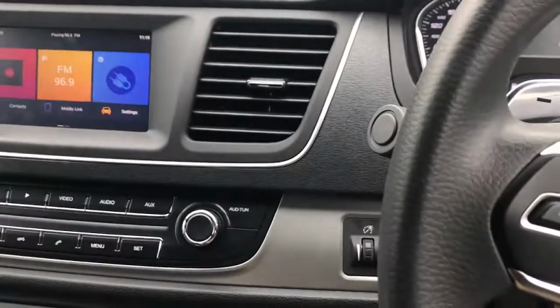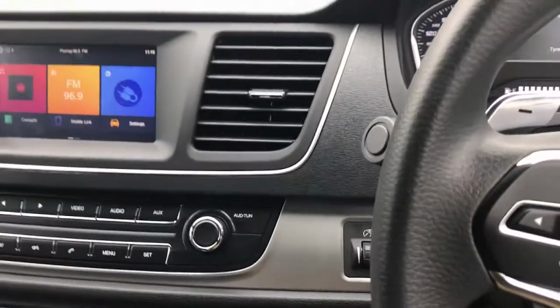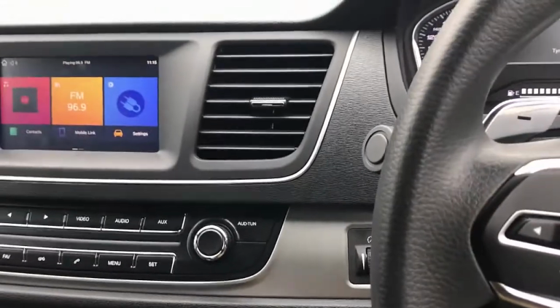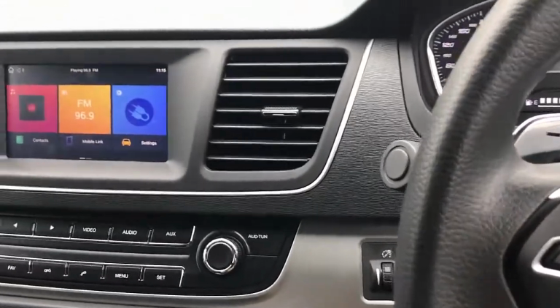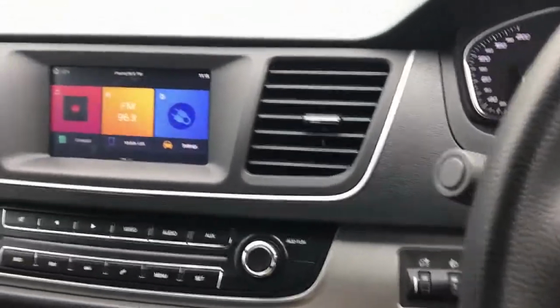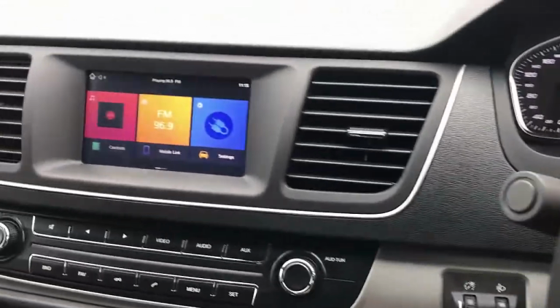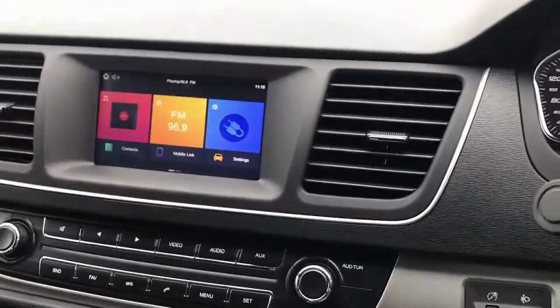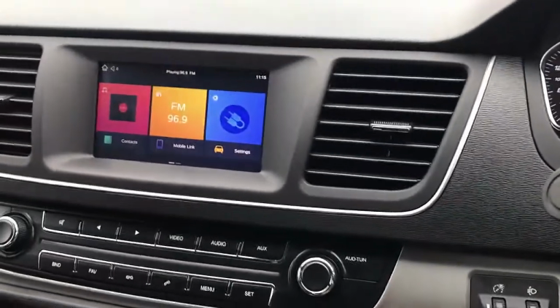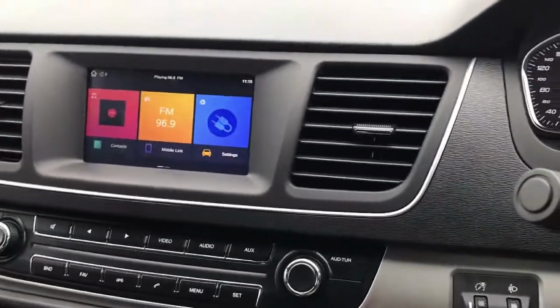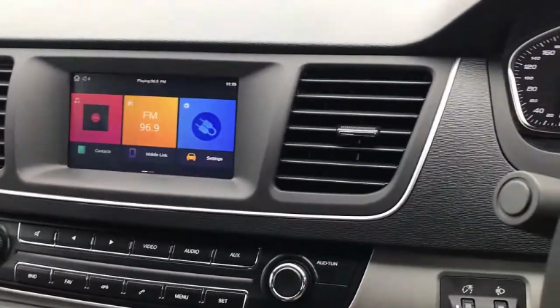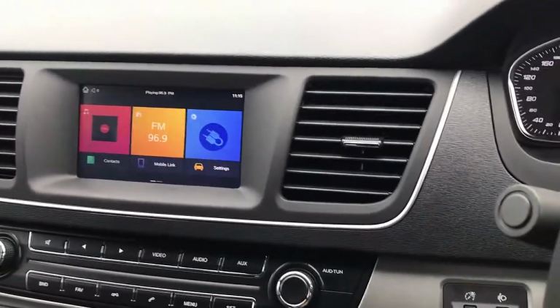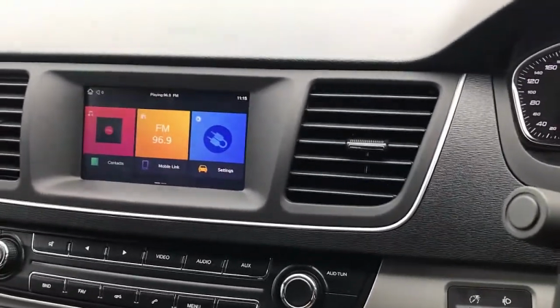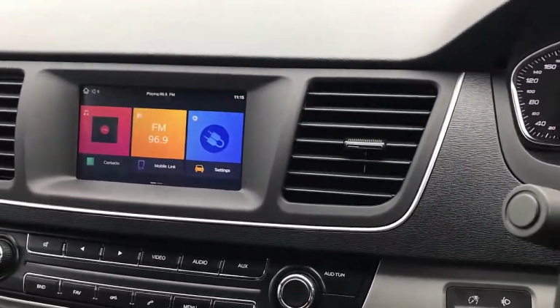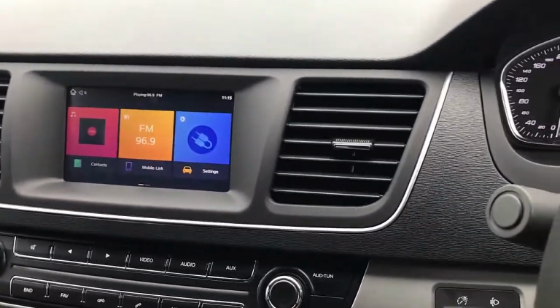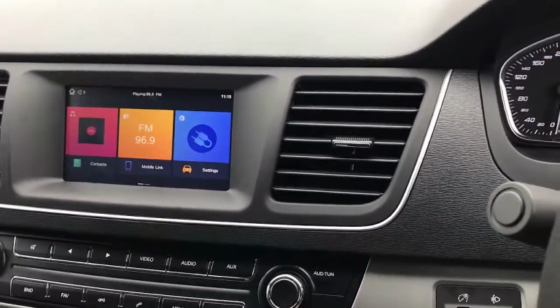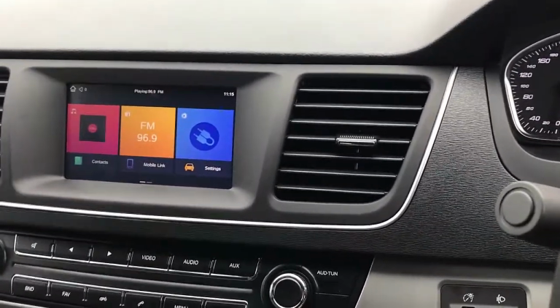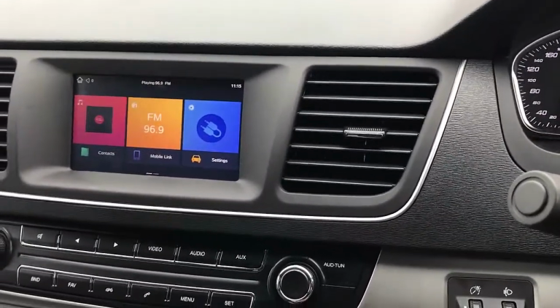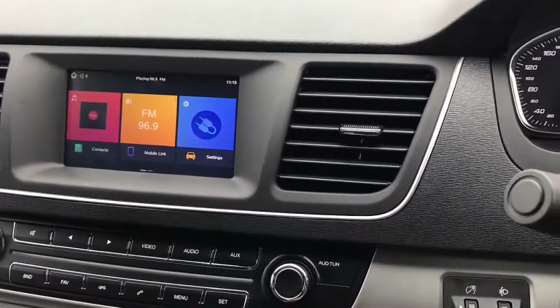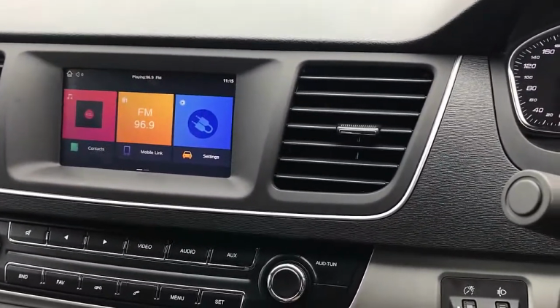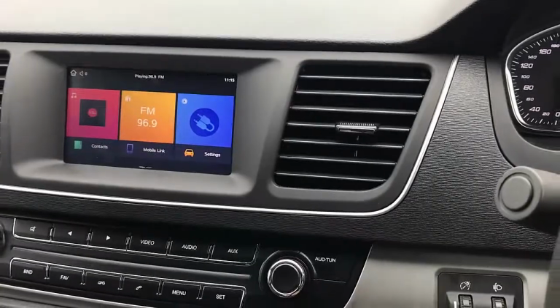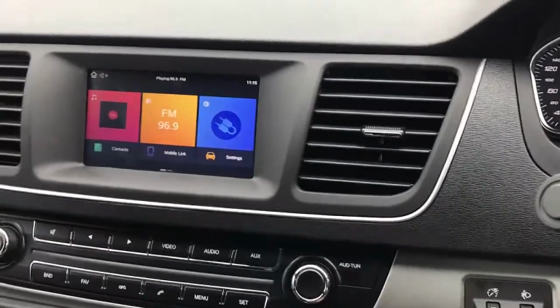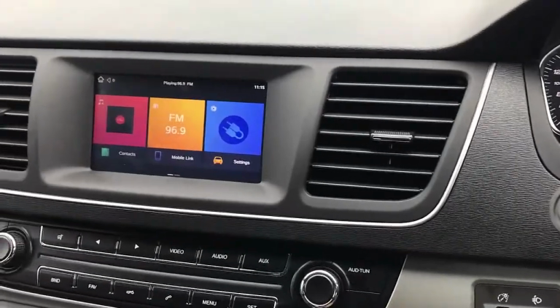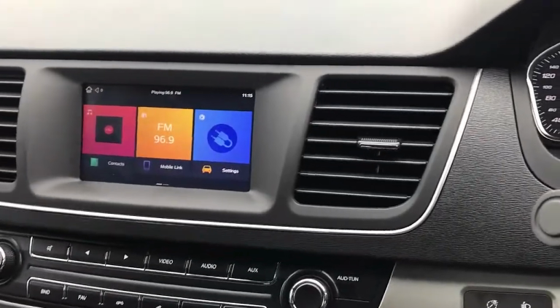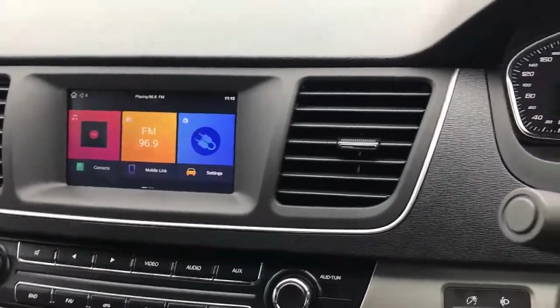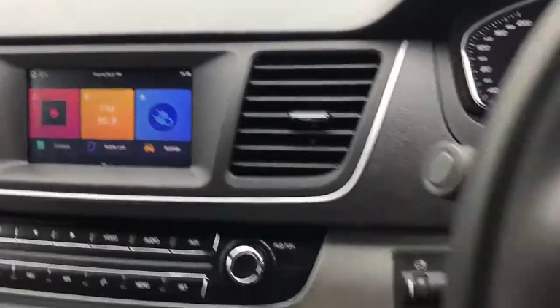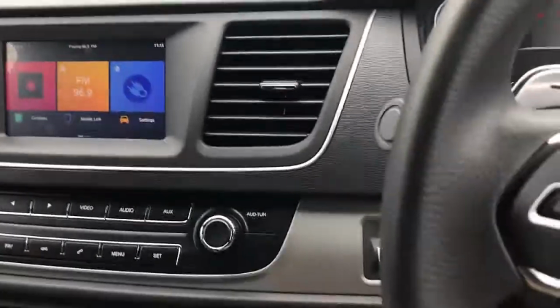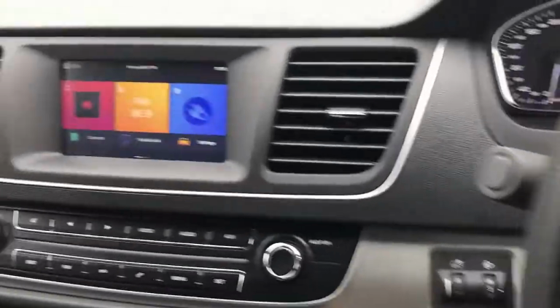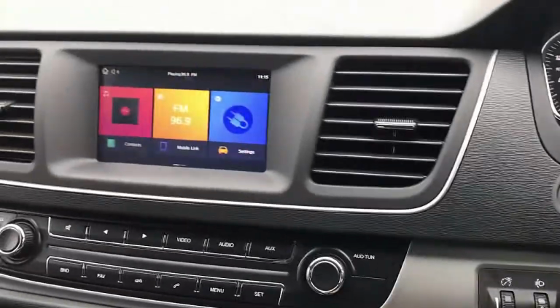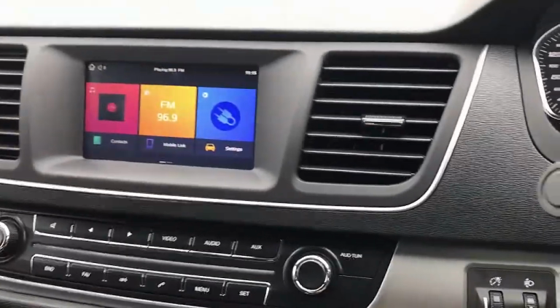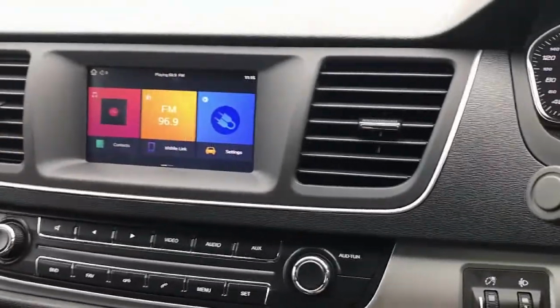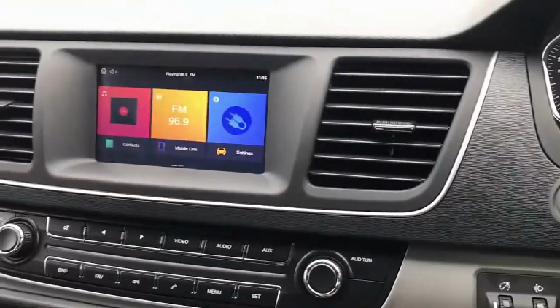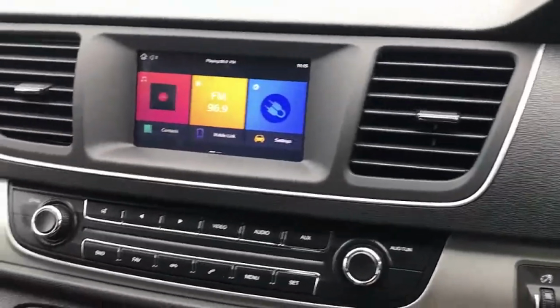With this device you can install any apps from the Google Play Store, and you also have wireless CarPlay and wireless Android Auto available as well.